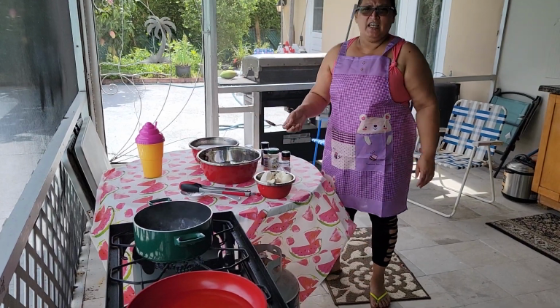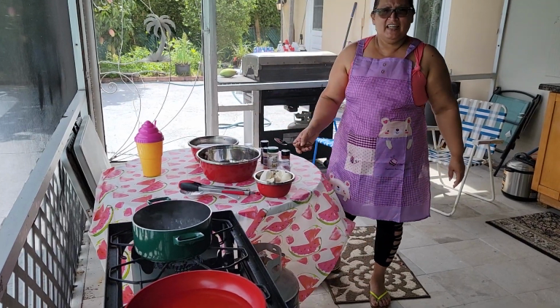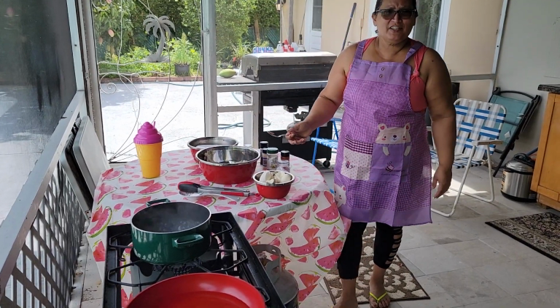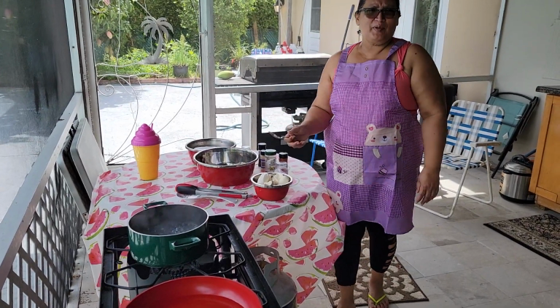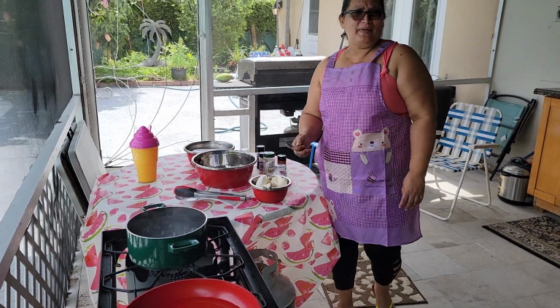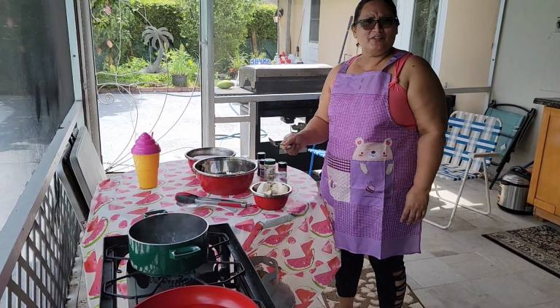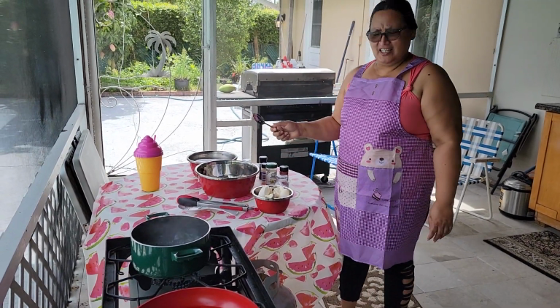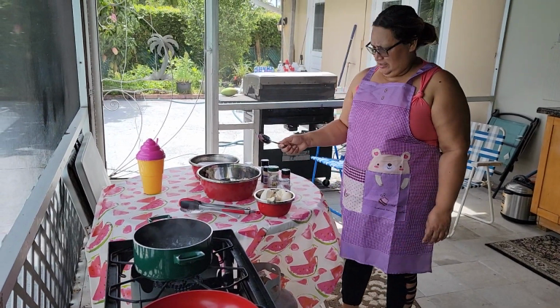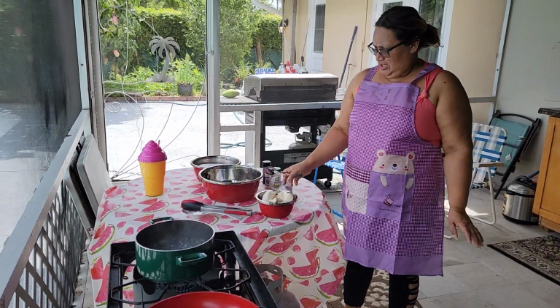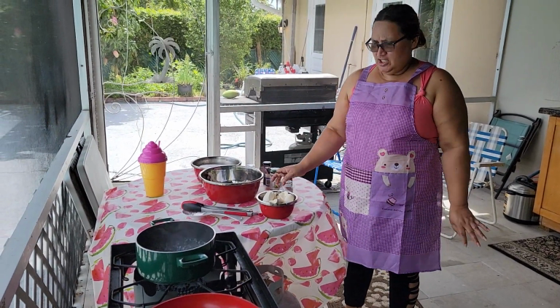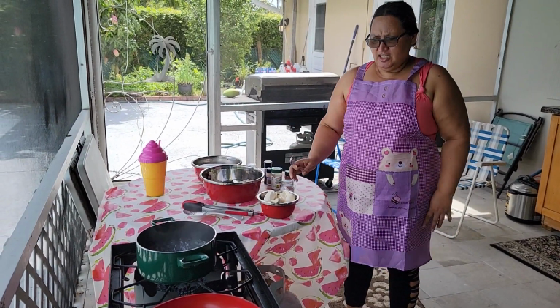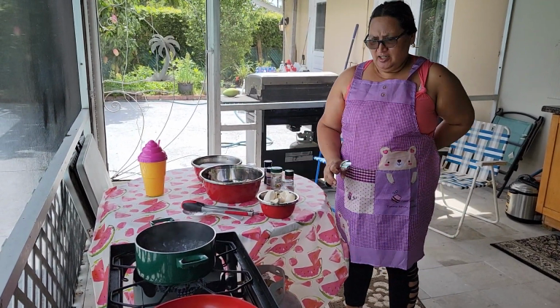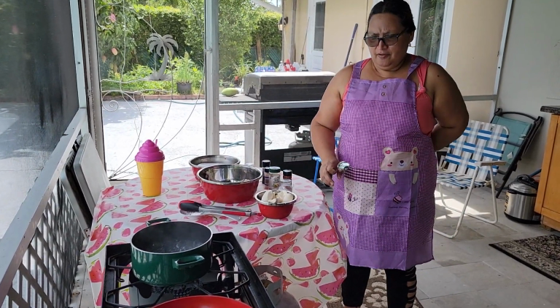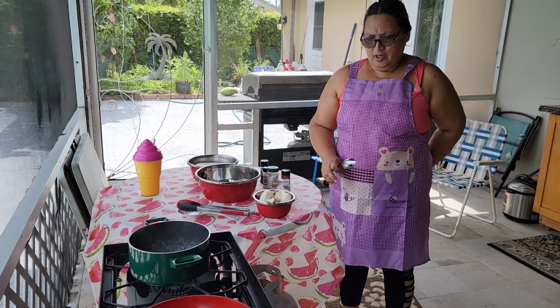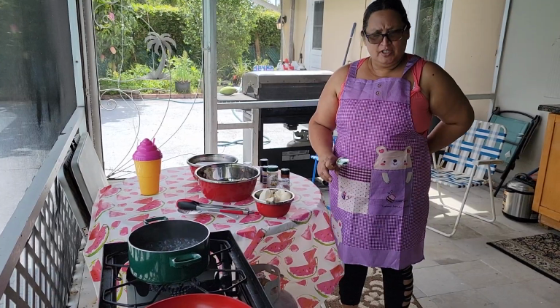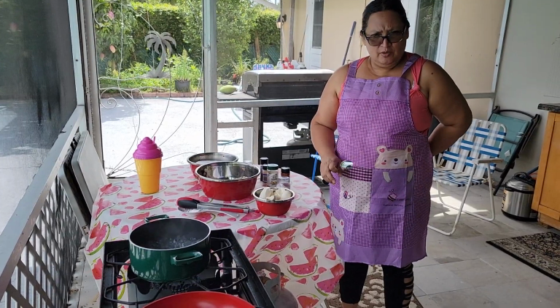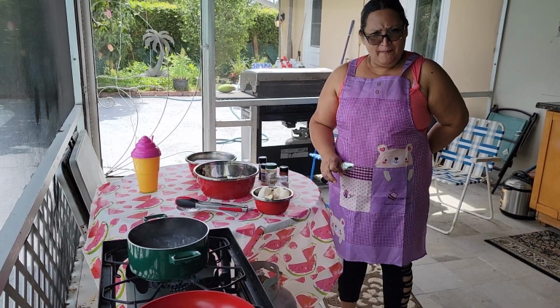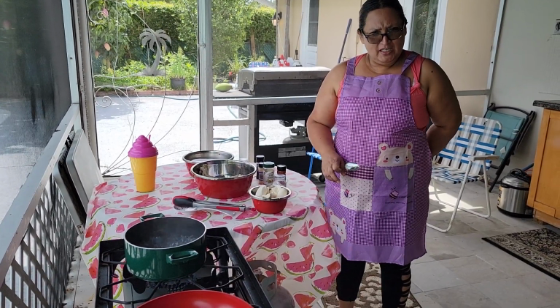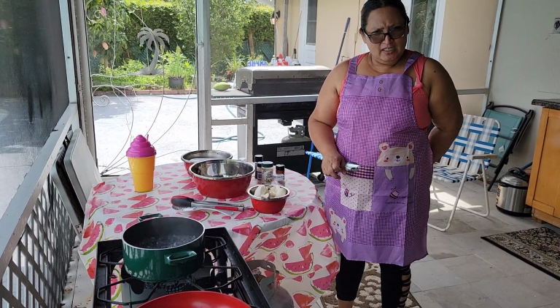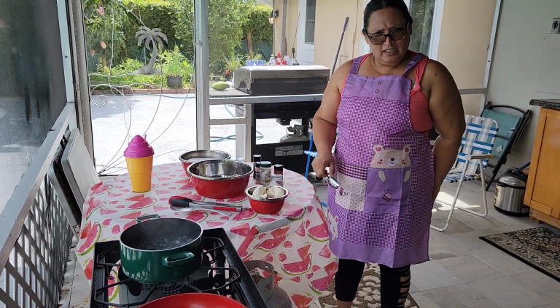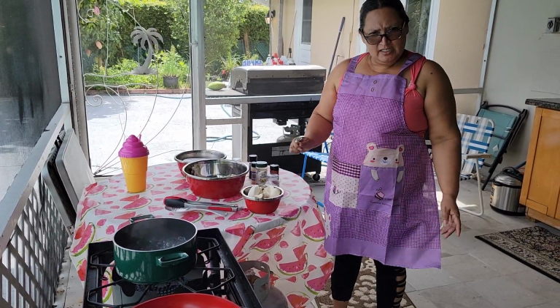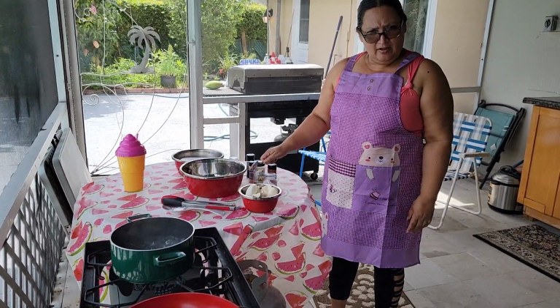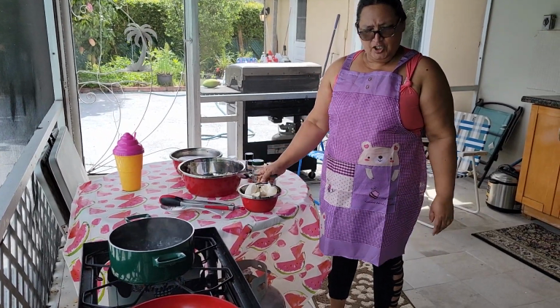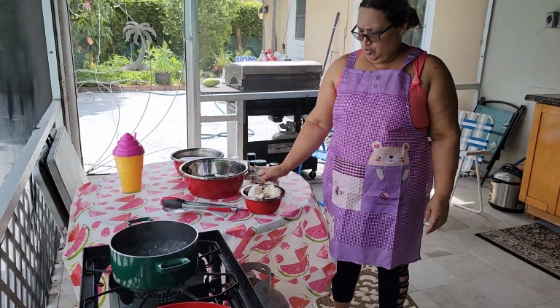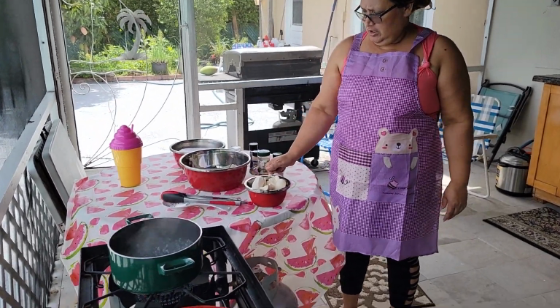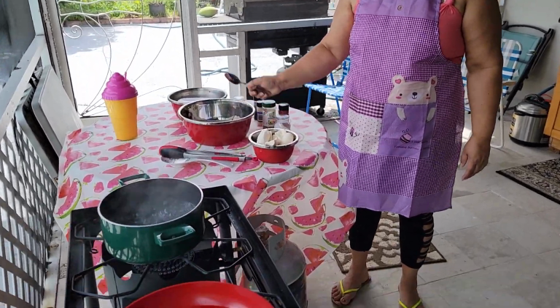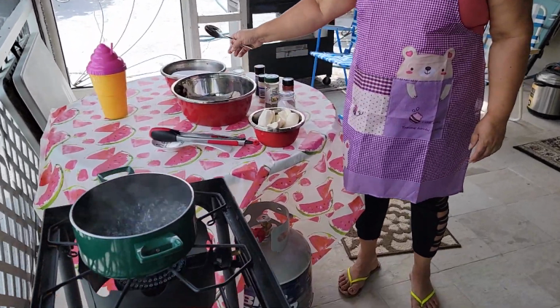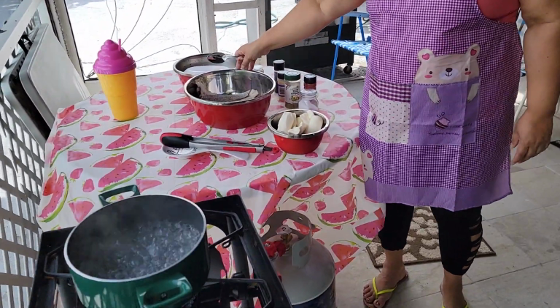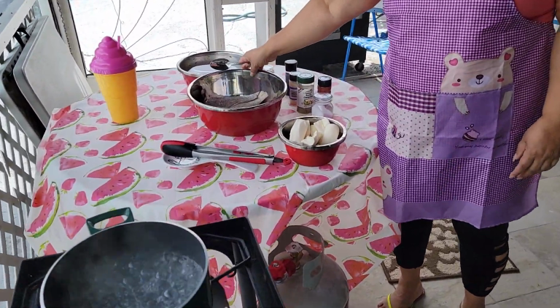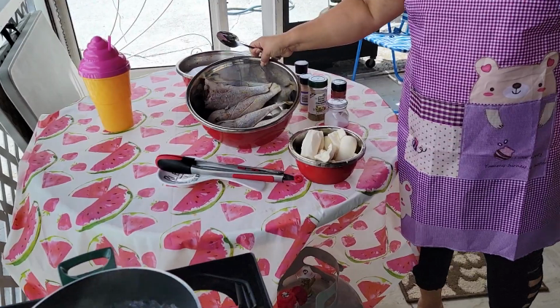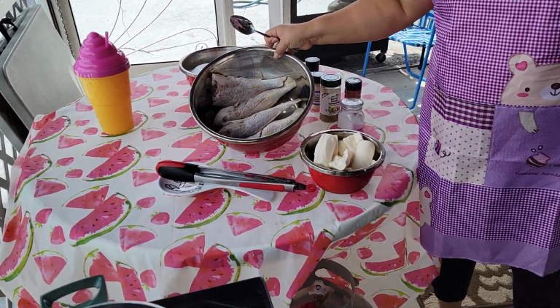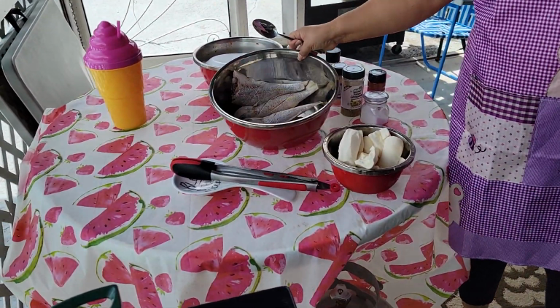Hi guys, welcome back to our channel. So today for our dinner we're making cassava, yuca, with some fried snapper.